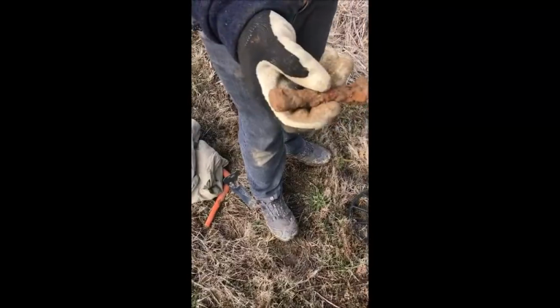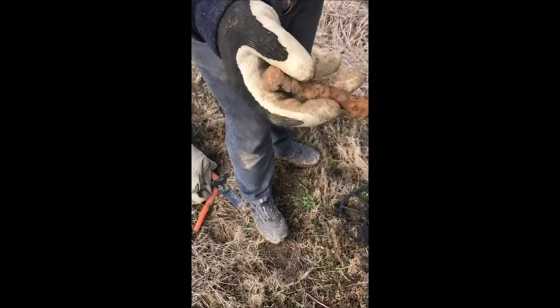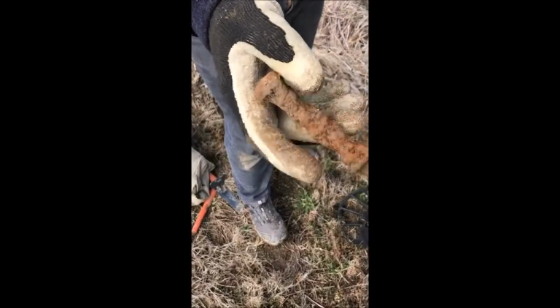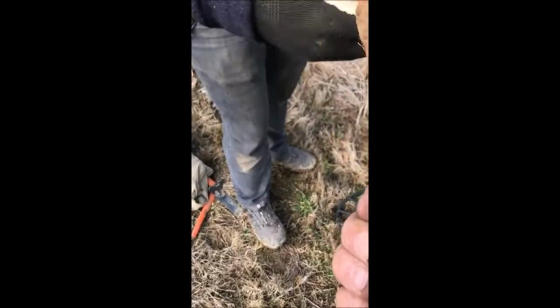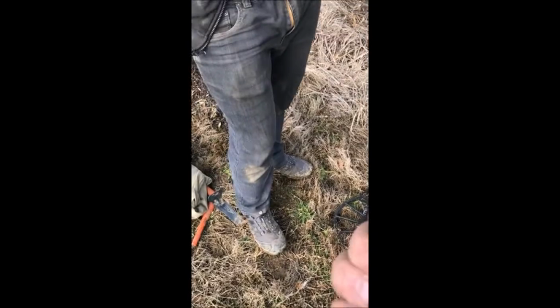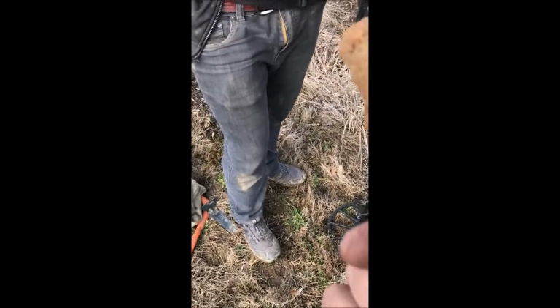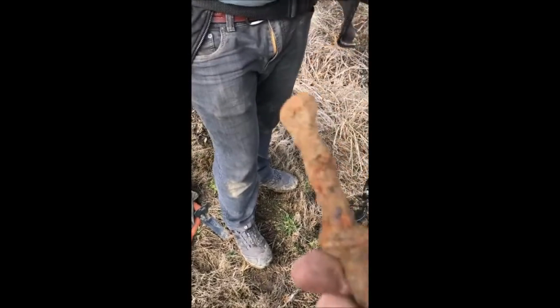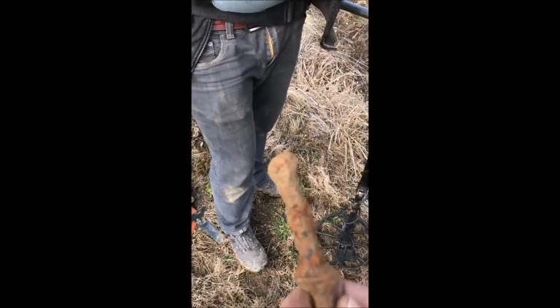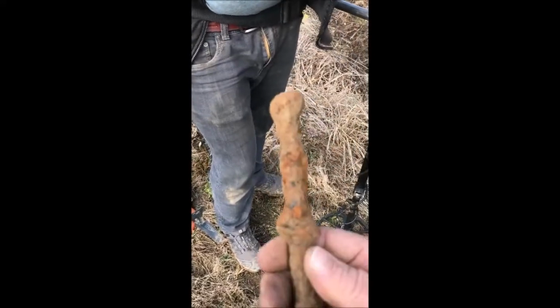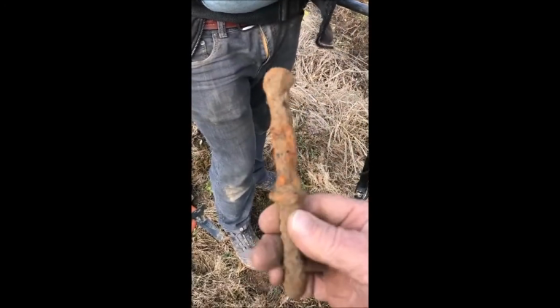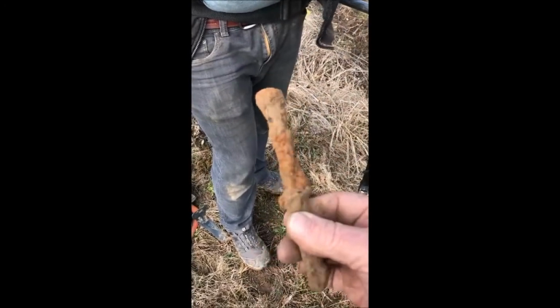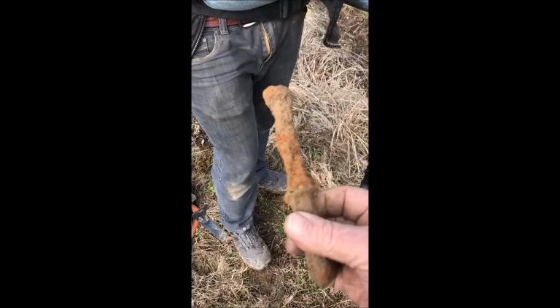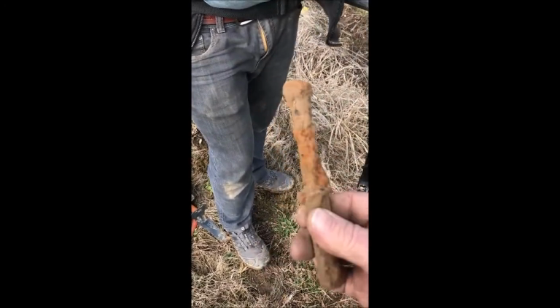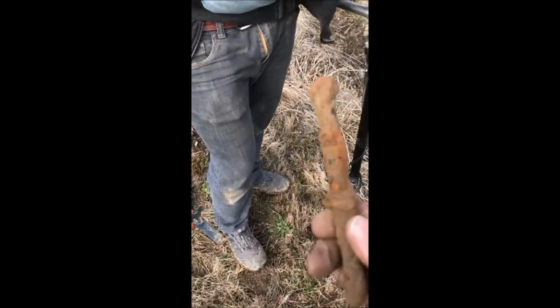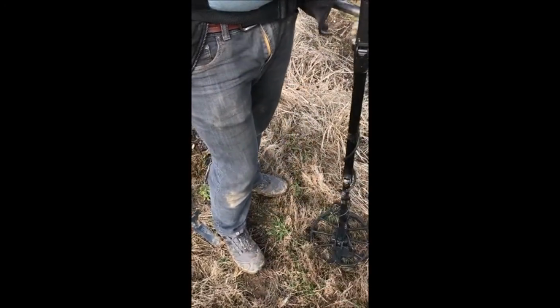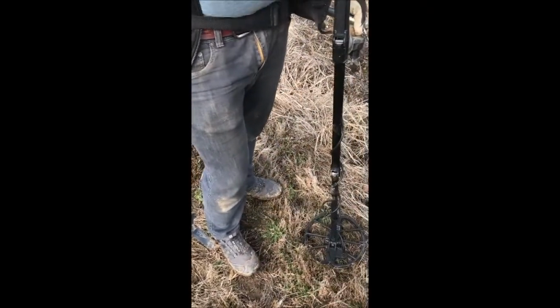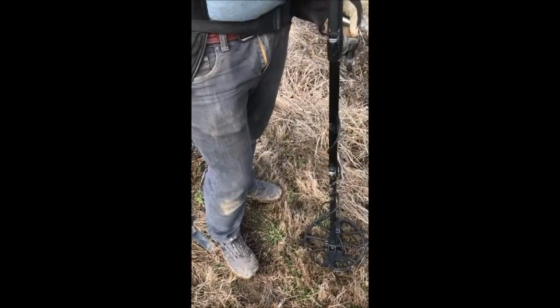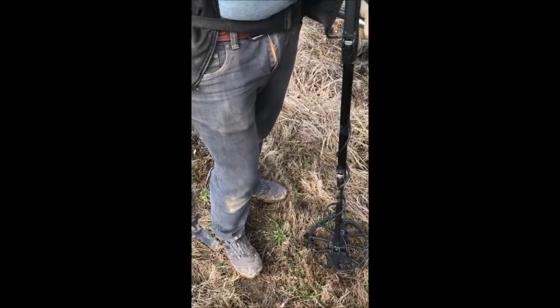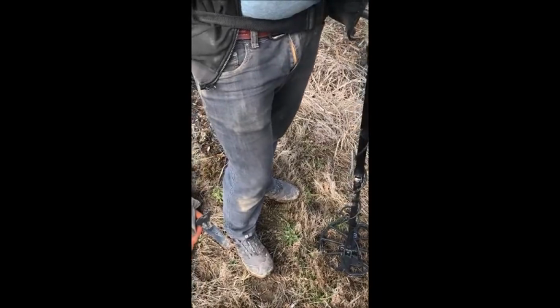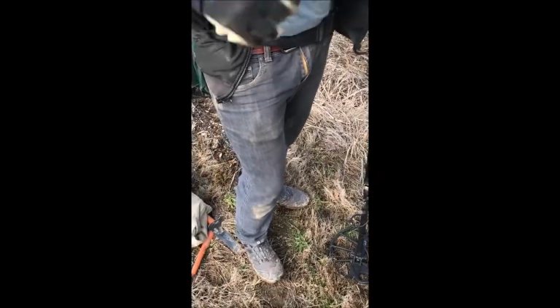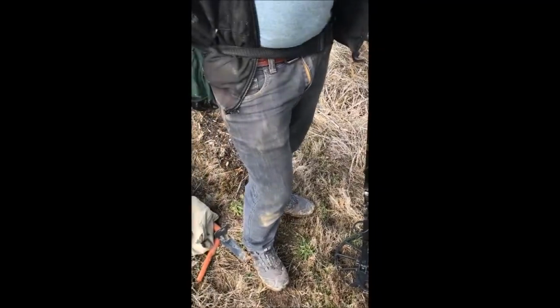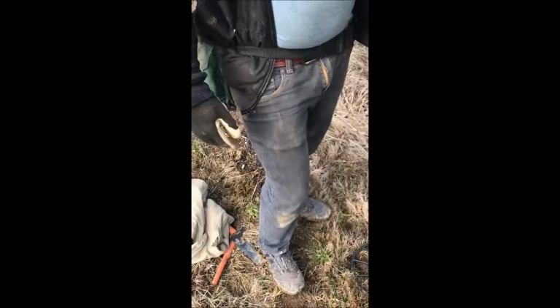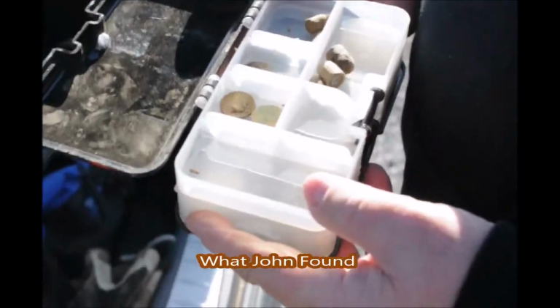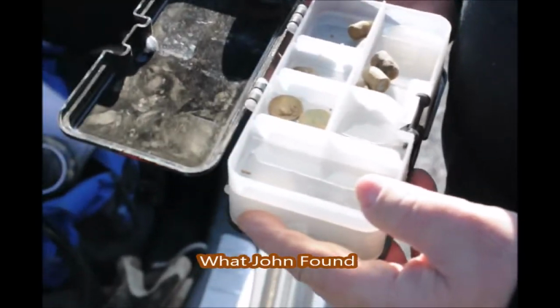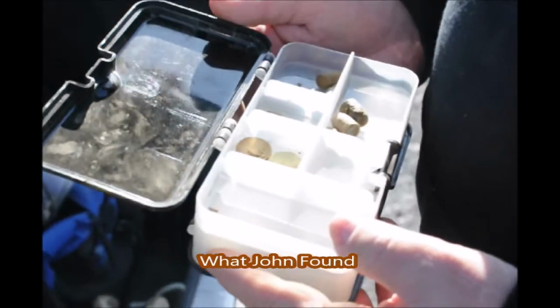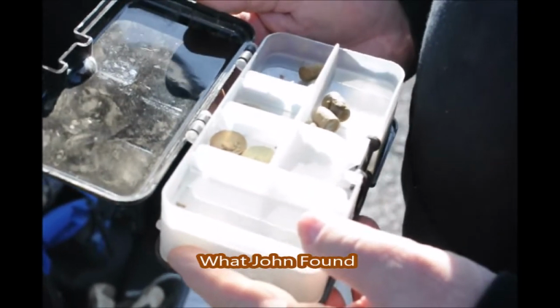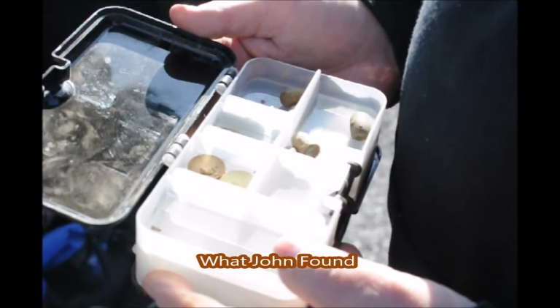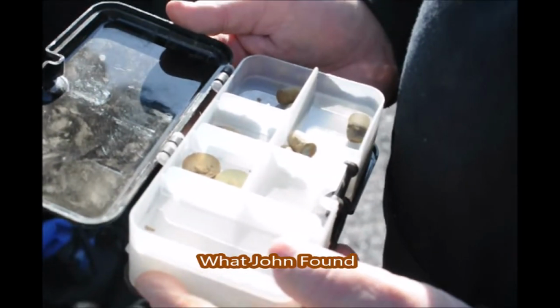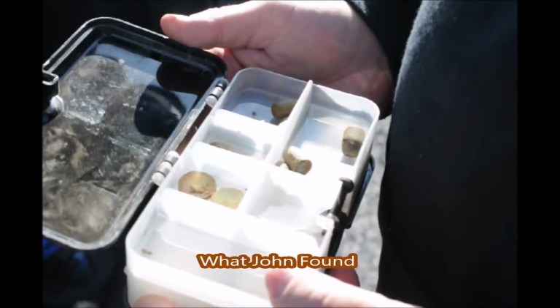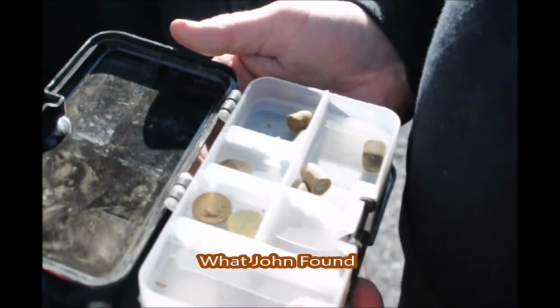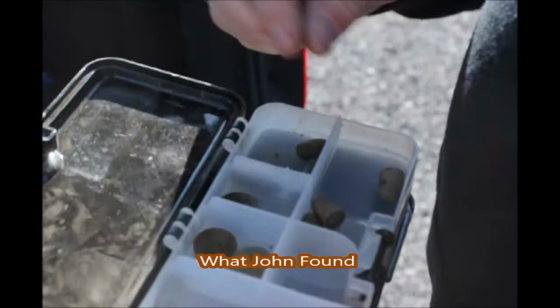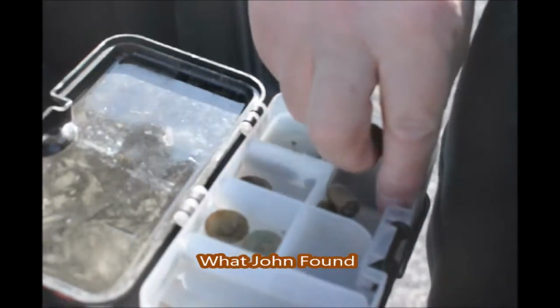I don't know what that is though. This I don't know. I just kind of started looking around. I'm just getting, seeing those. John found some better stuff, I think. So that's what you found? Bunch of bullets there.